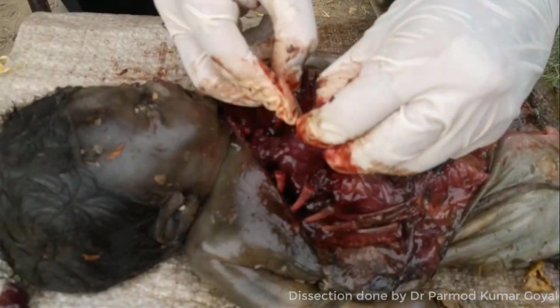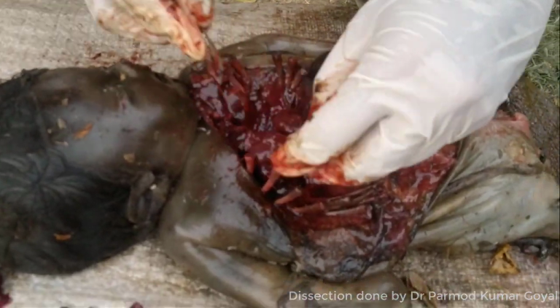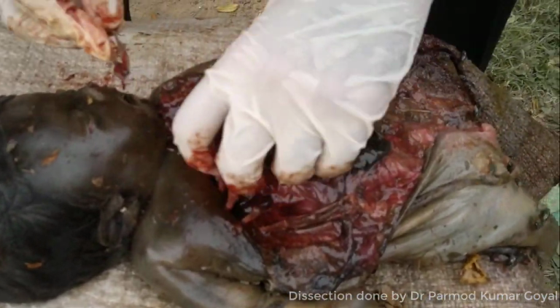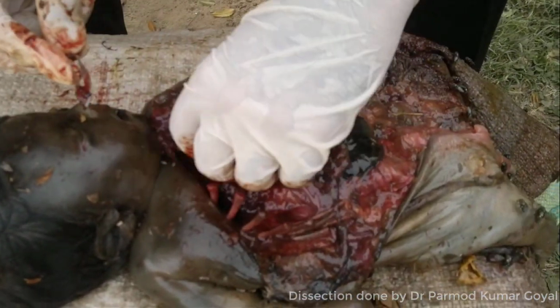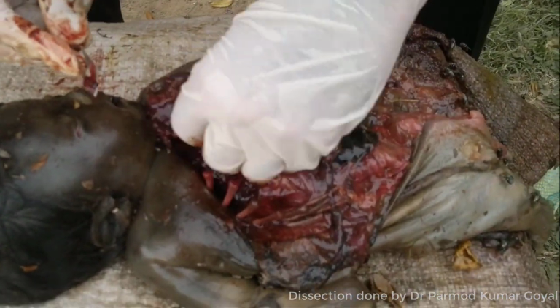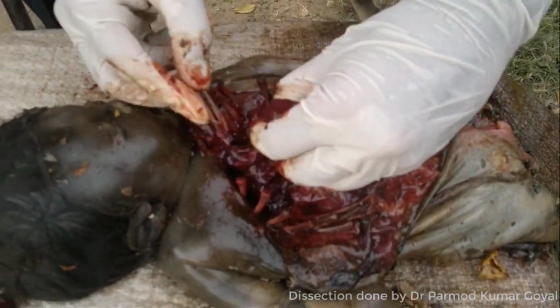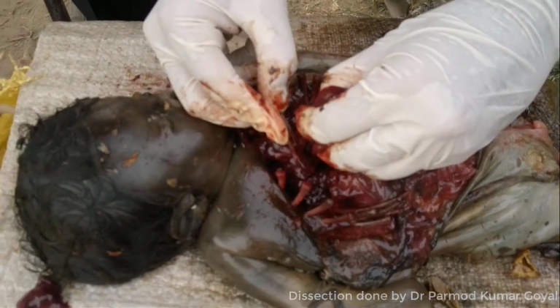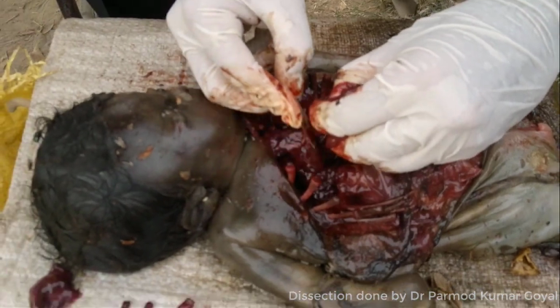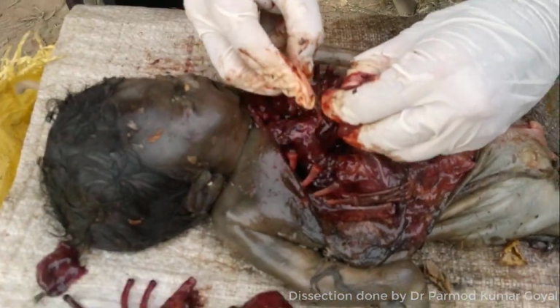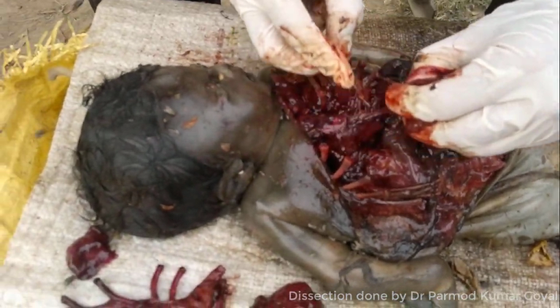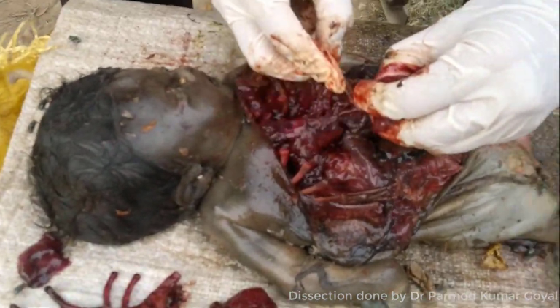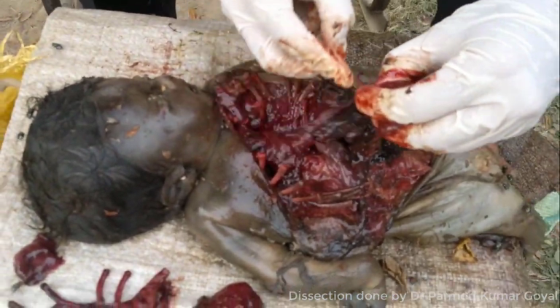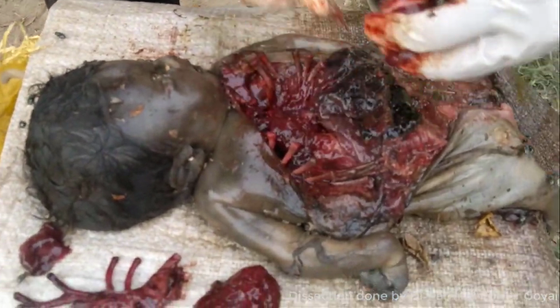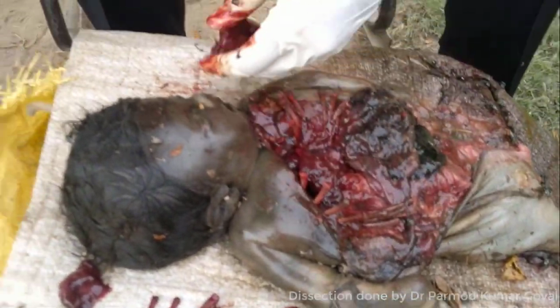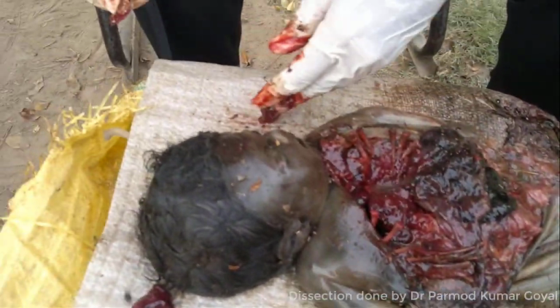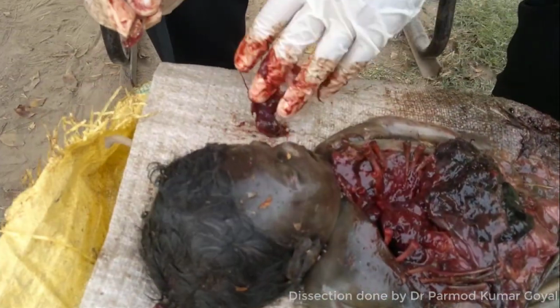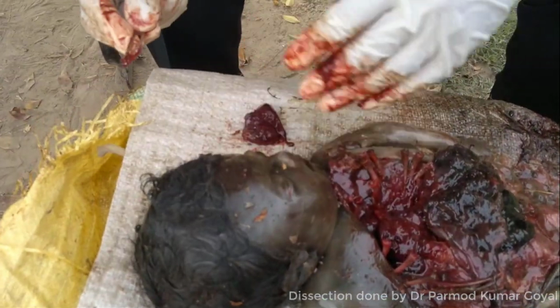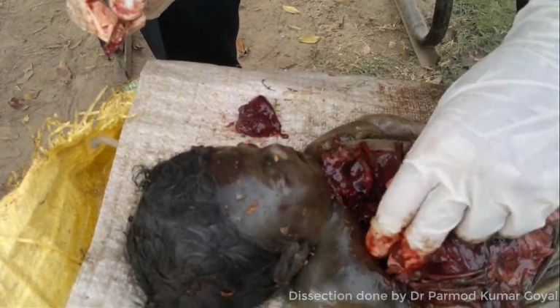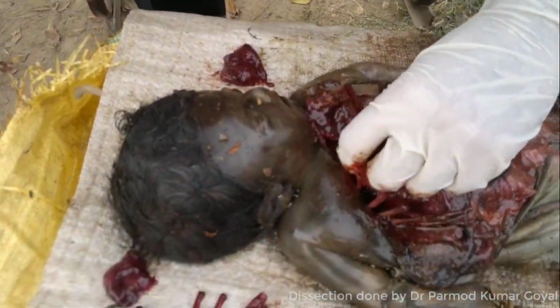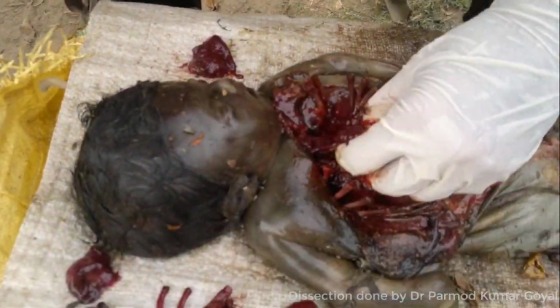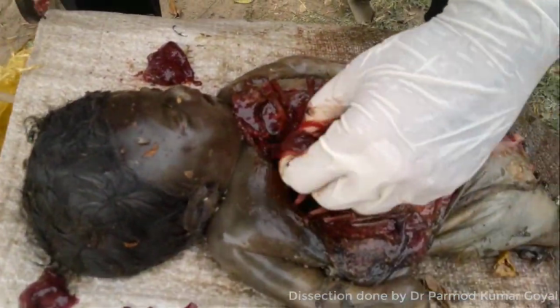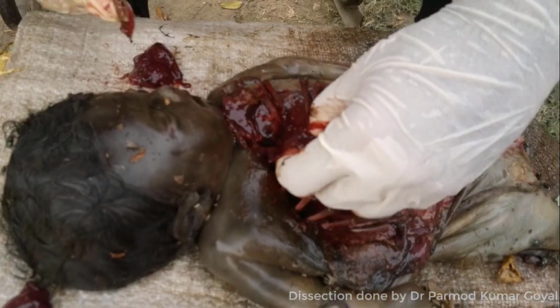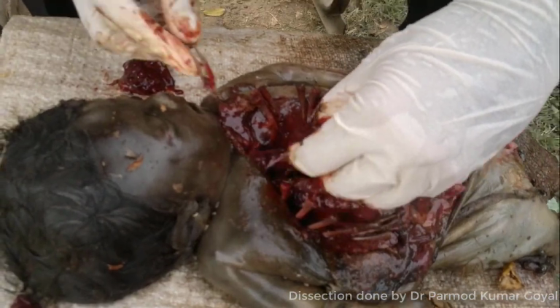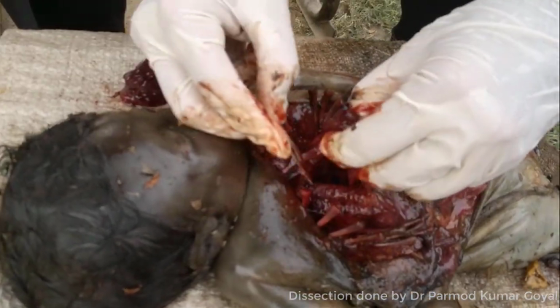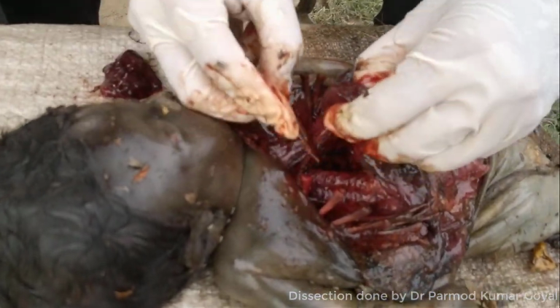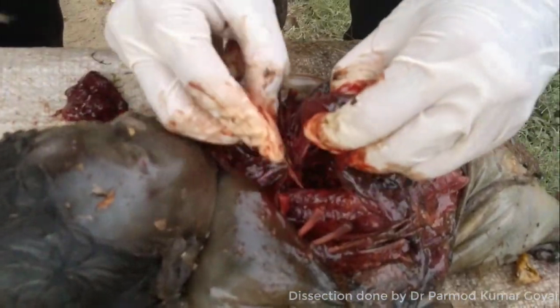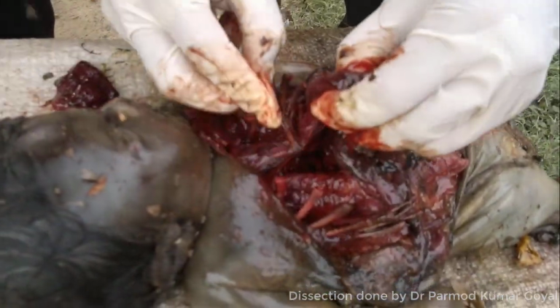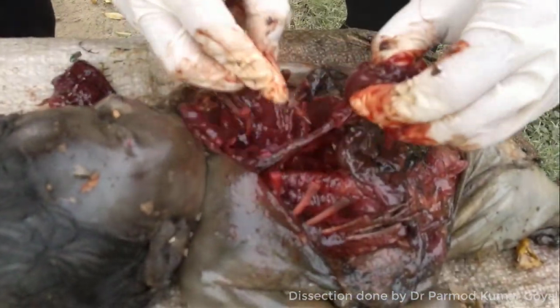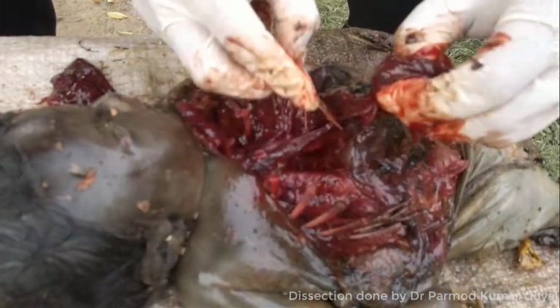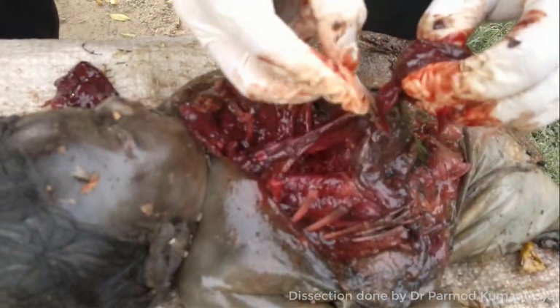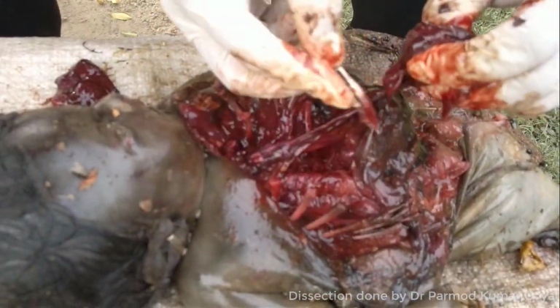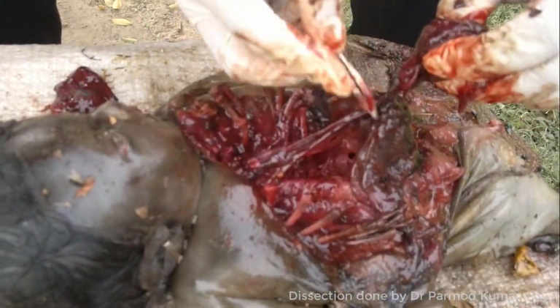Now this is the lung of the other side — the left lung. This is the left lung. Now this is the heart.